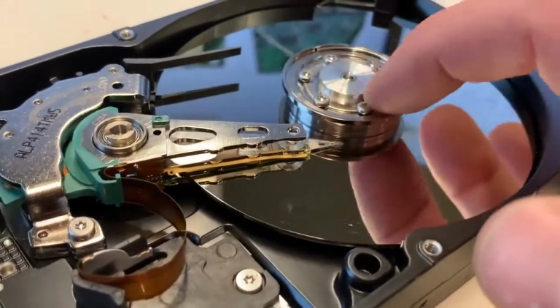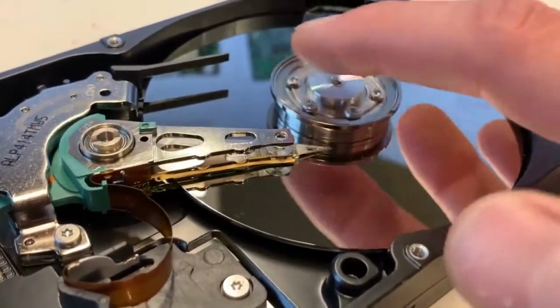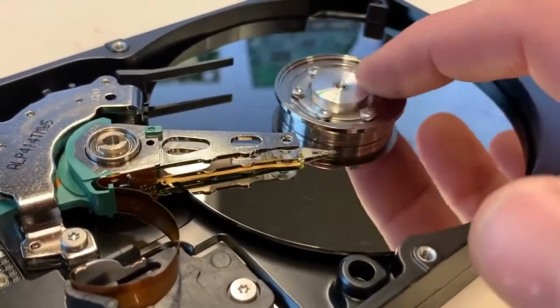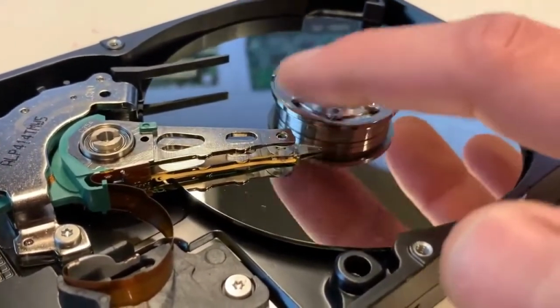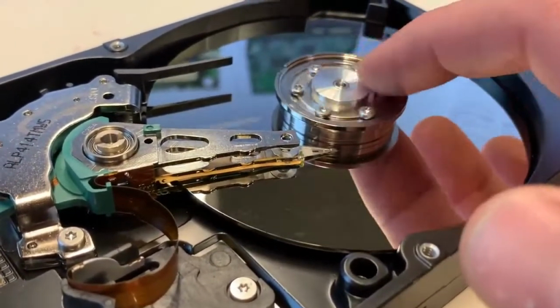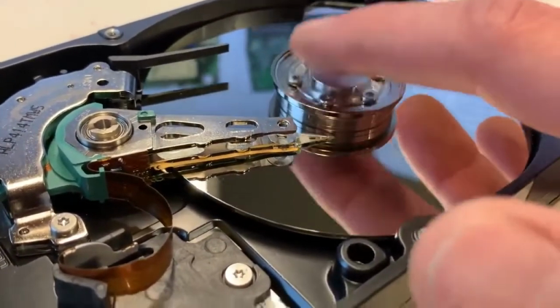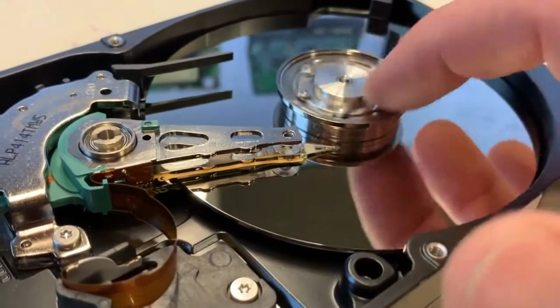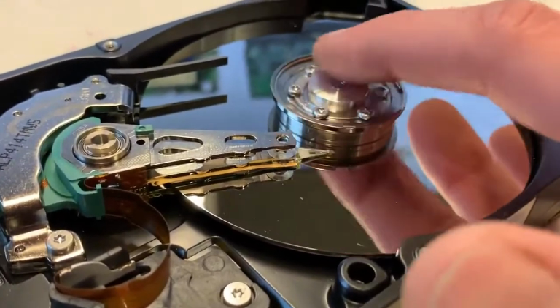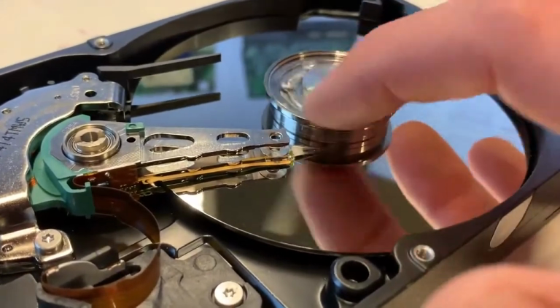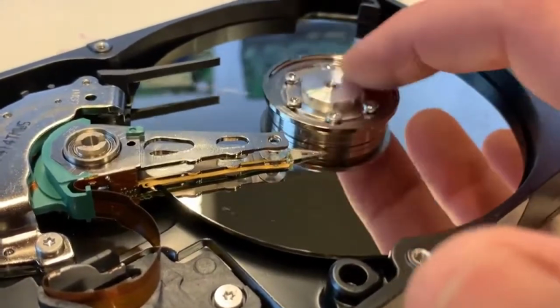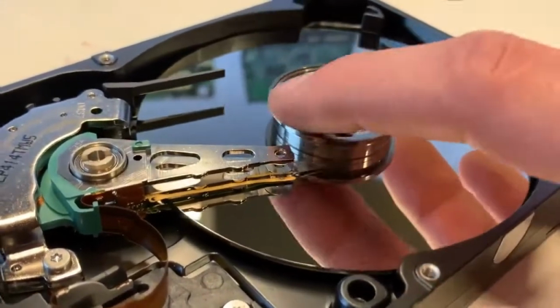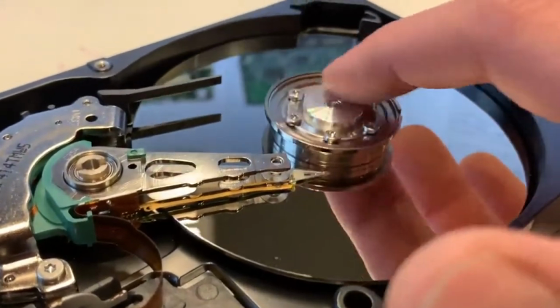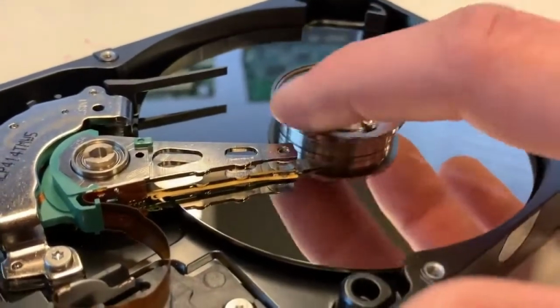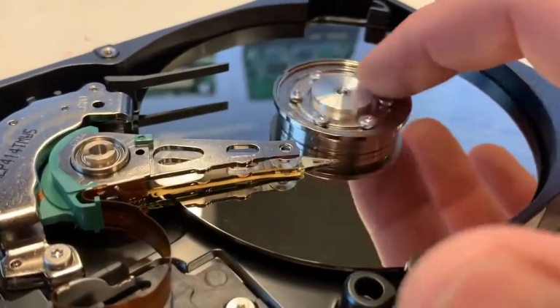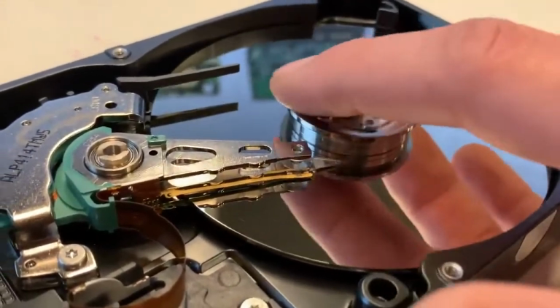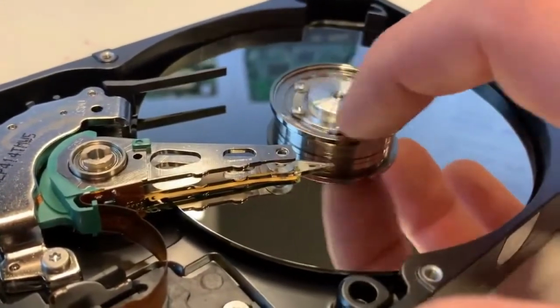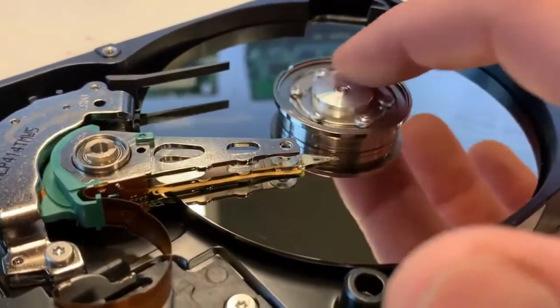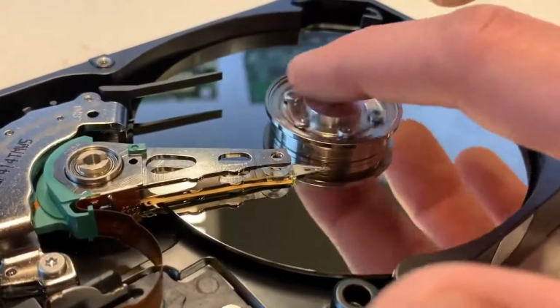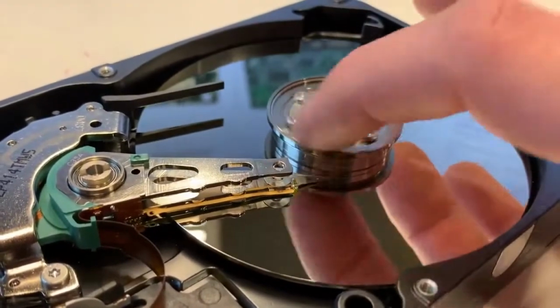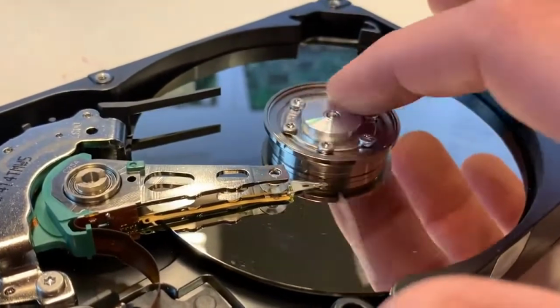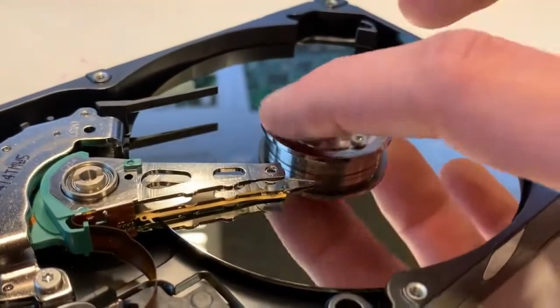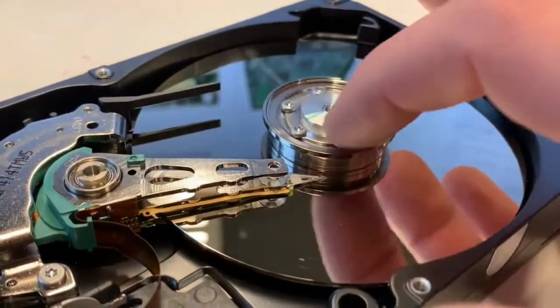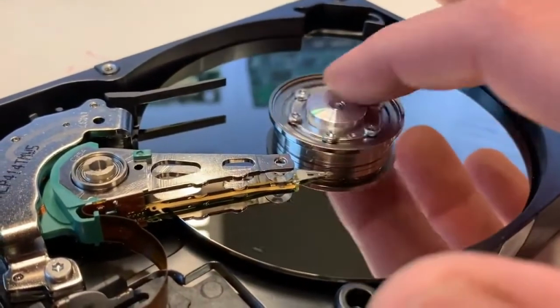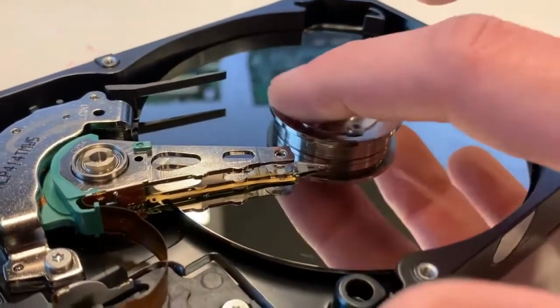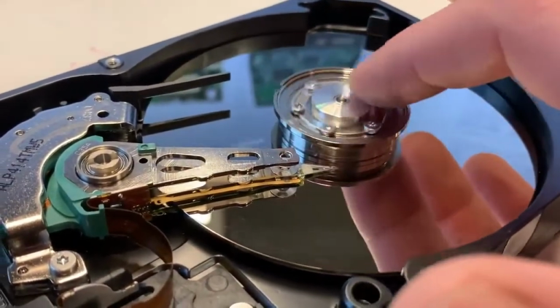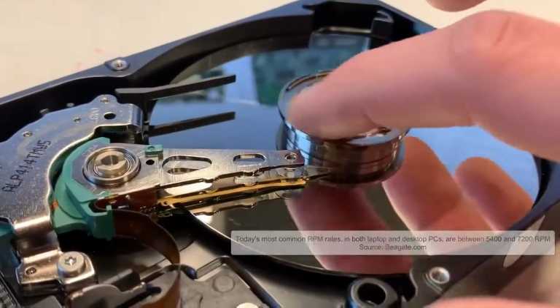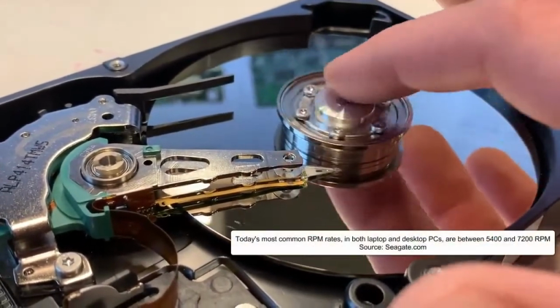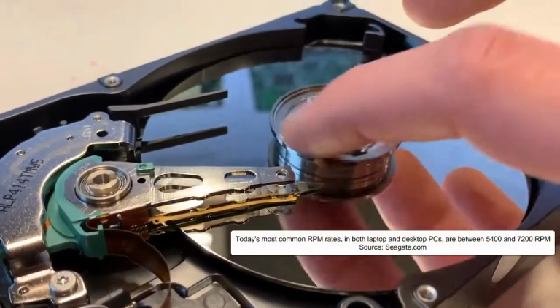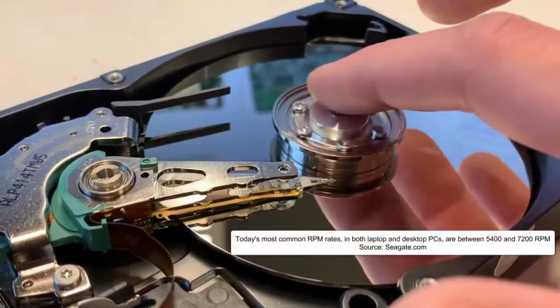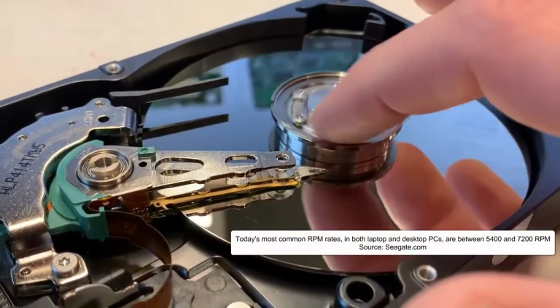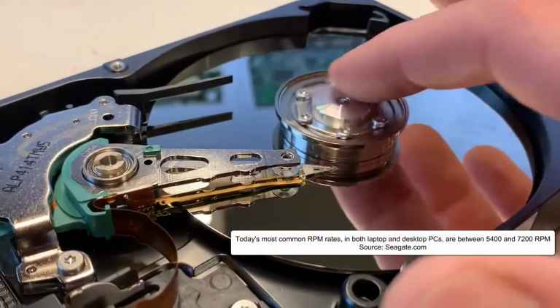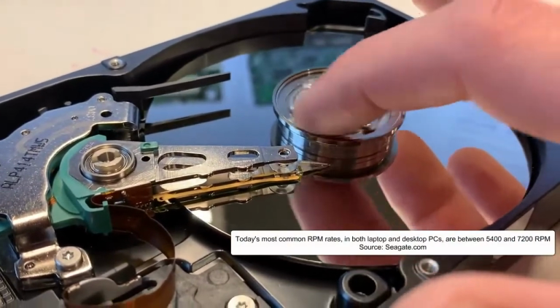When you boot up a computer, this rotates very fast, and this is measured in rotations per minute. Common RPM rates for modern hard drives are between 5,400 and 7,200 rotations per minute.